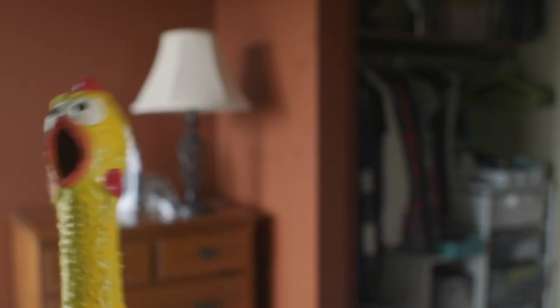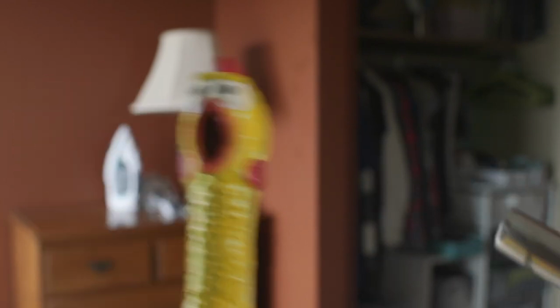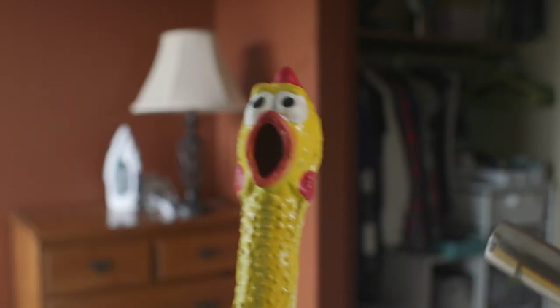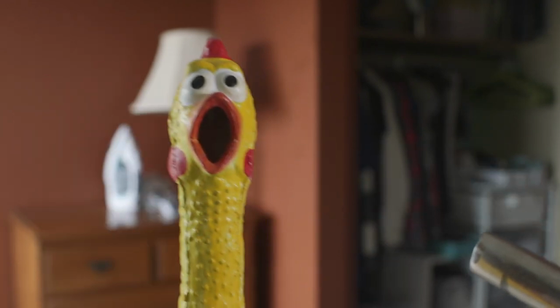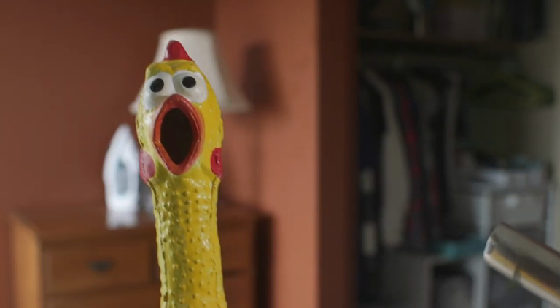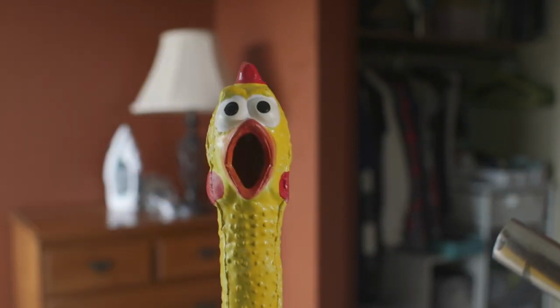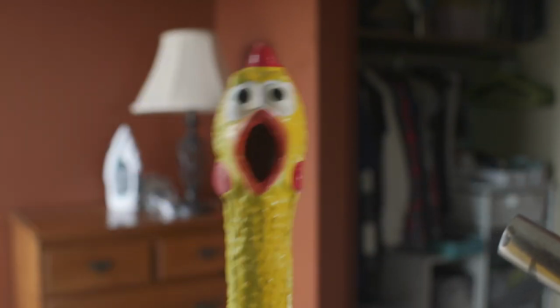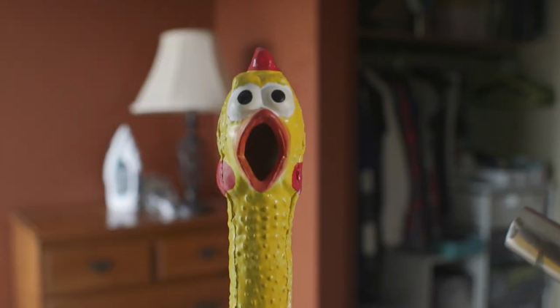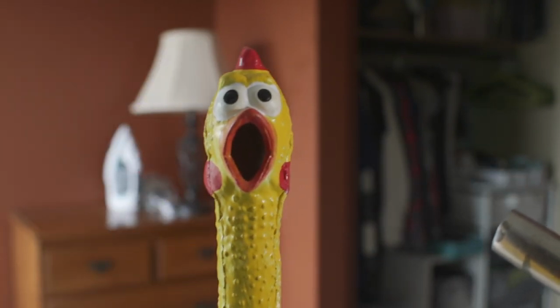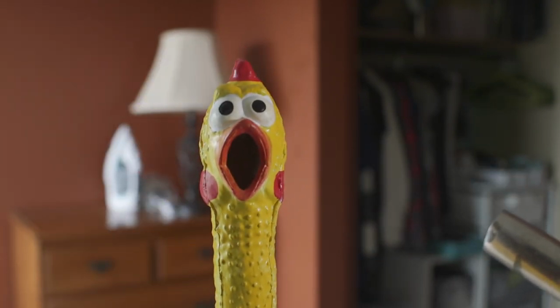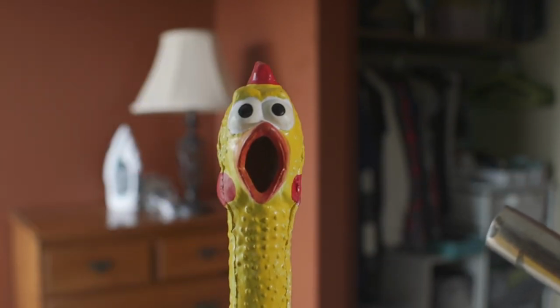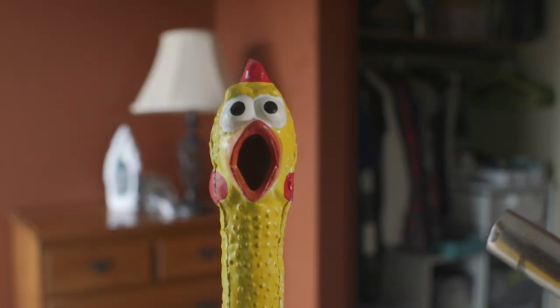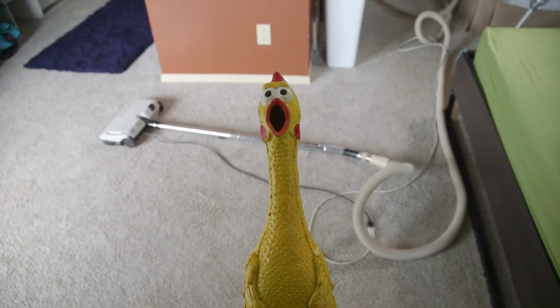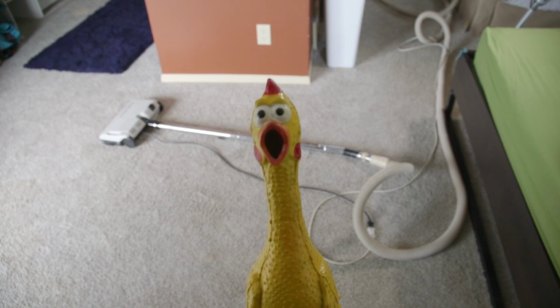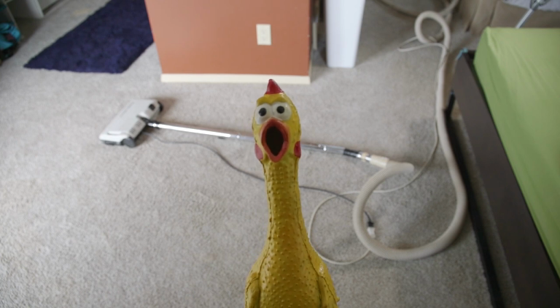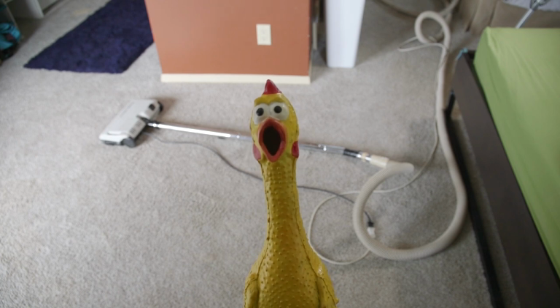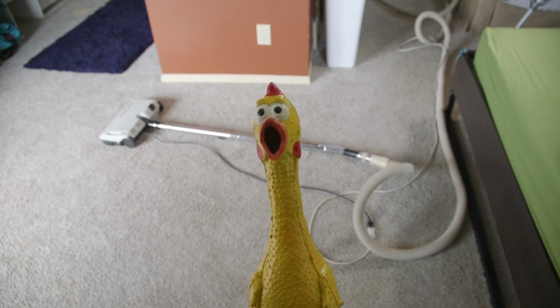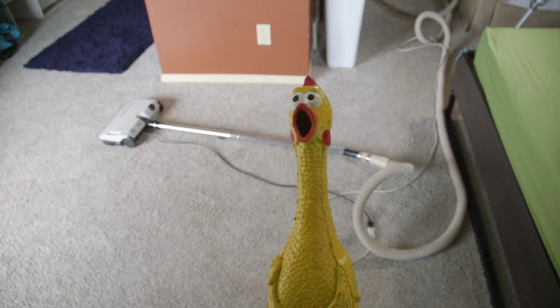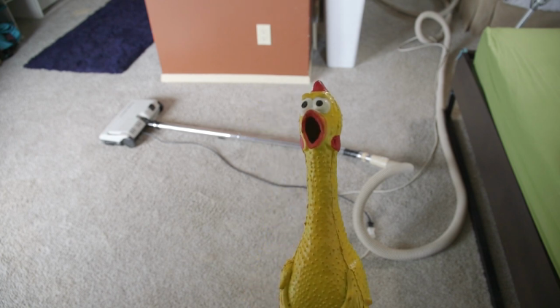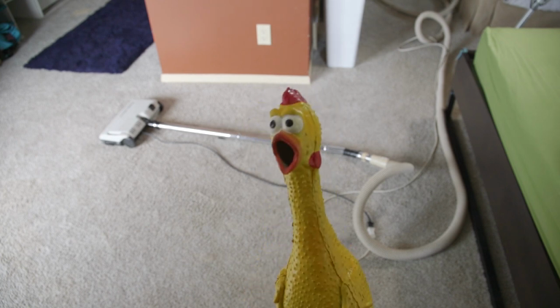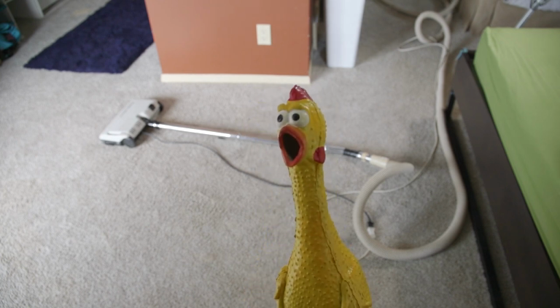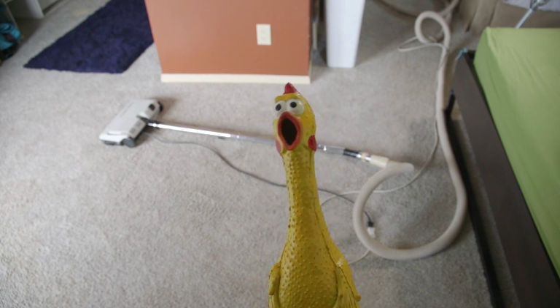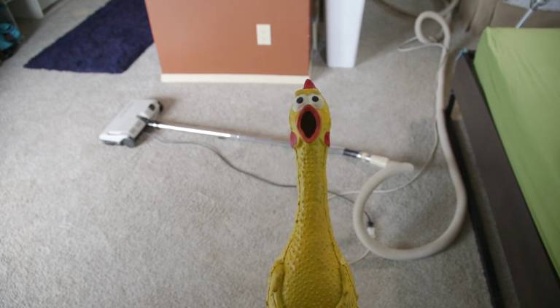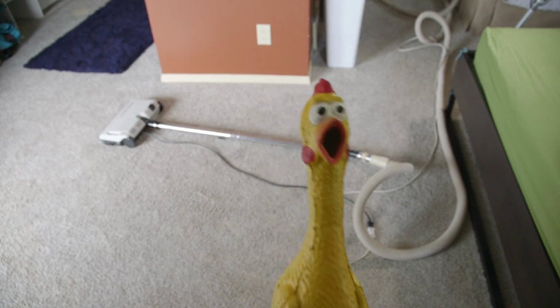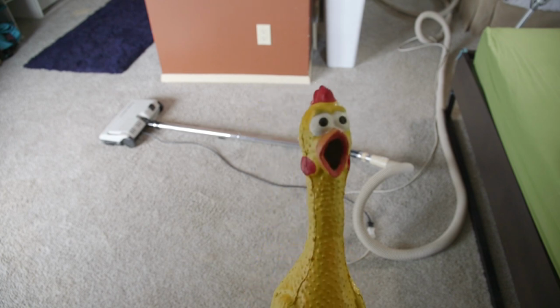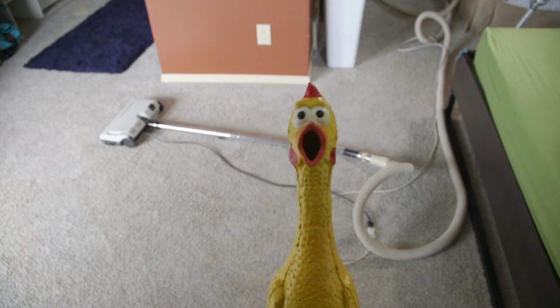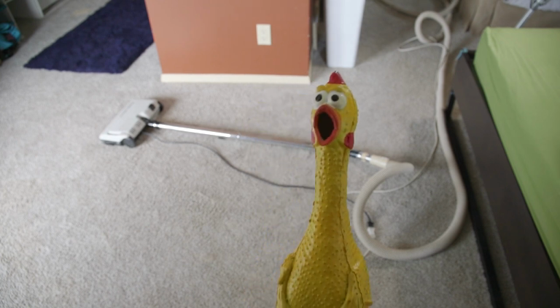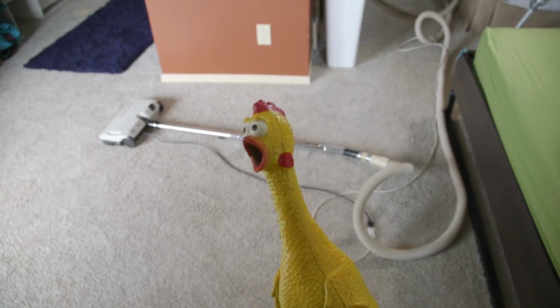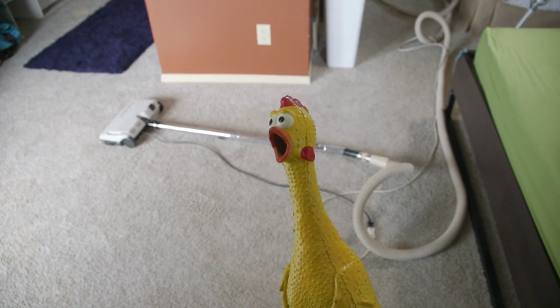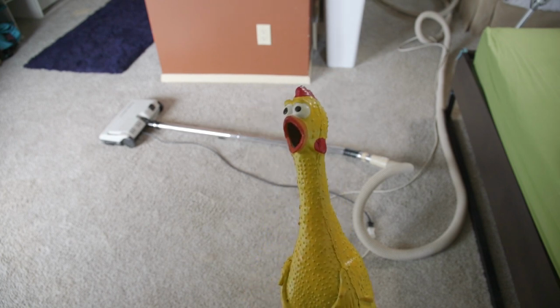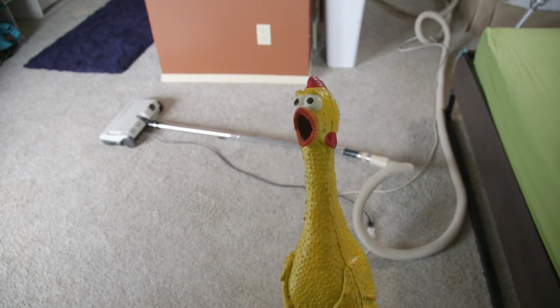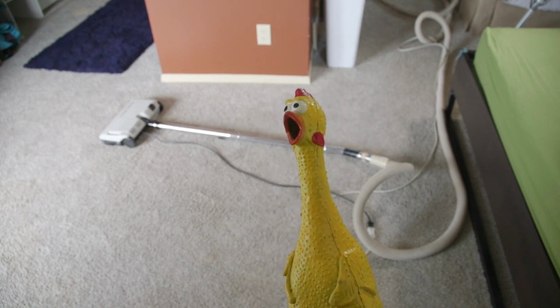All right, that's what I'm talking about — good suction power! So there you go. You have the knowledge, you have the power. Get that vacuum working great again.